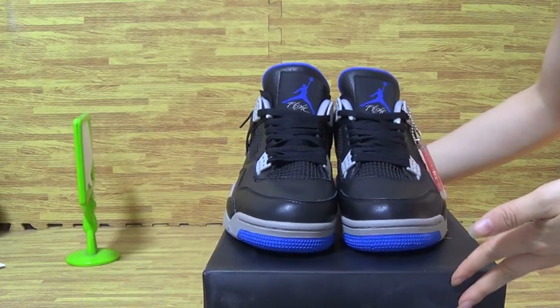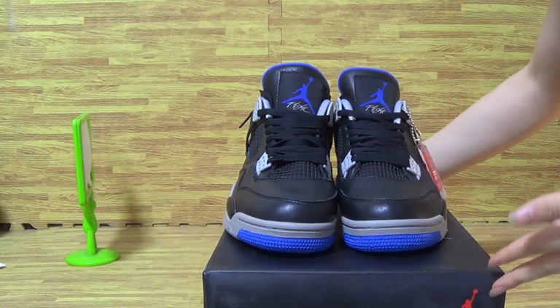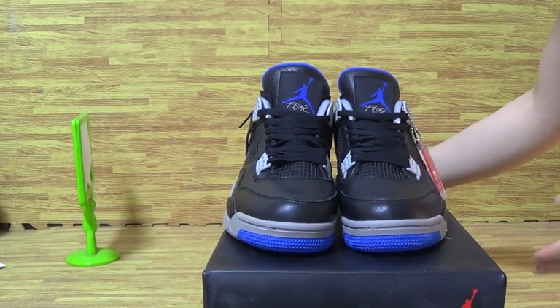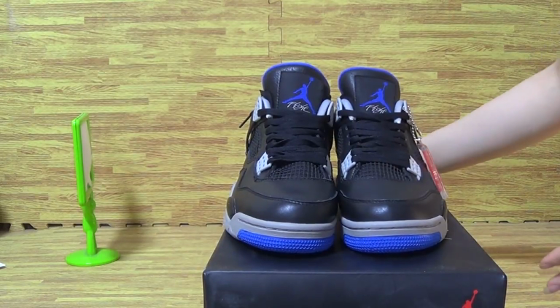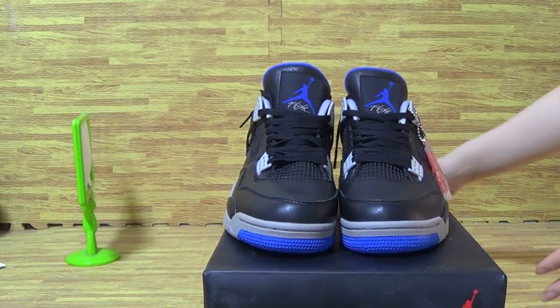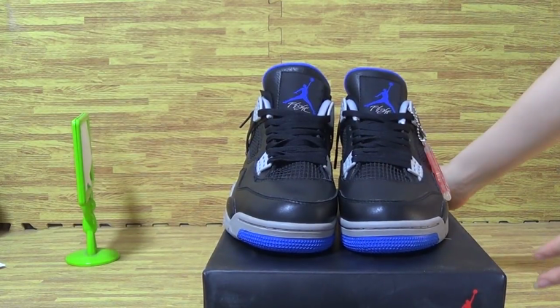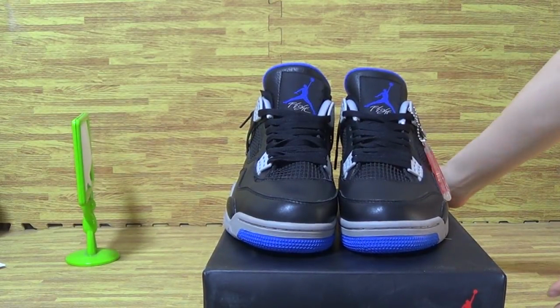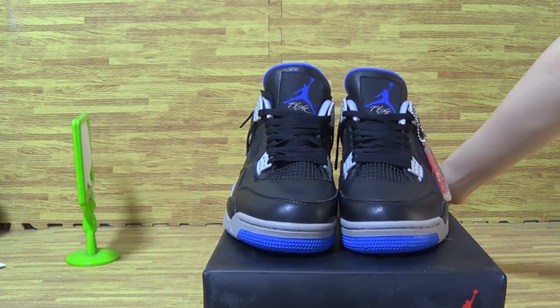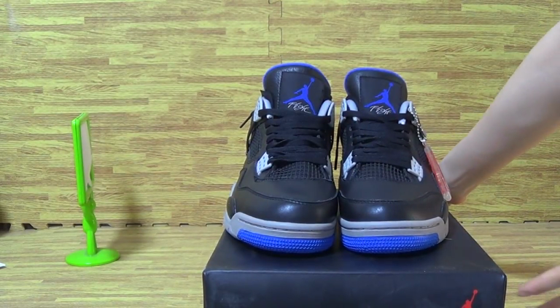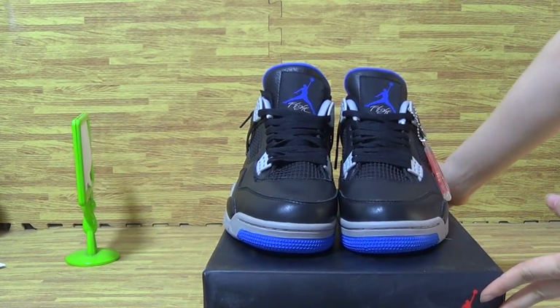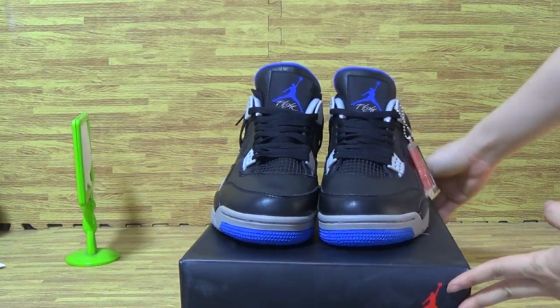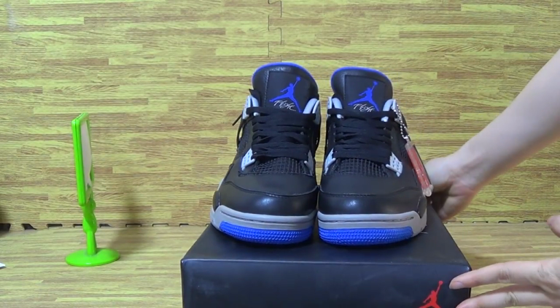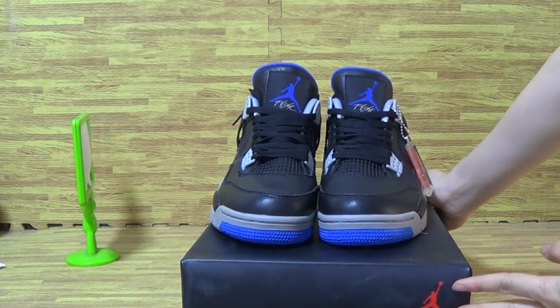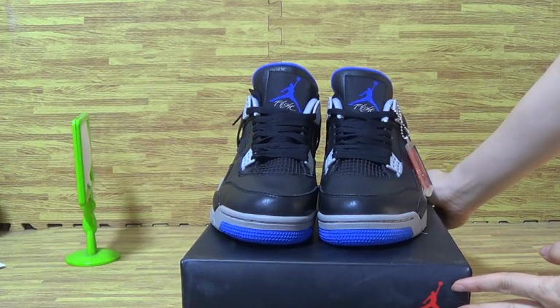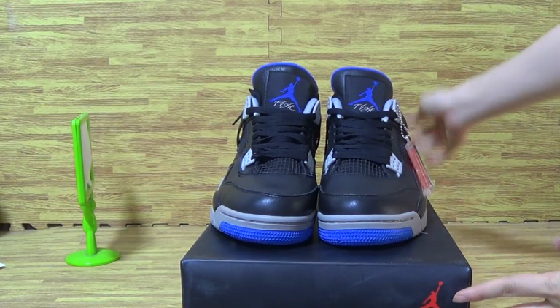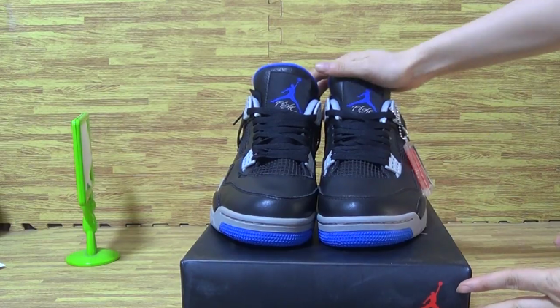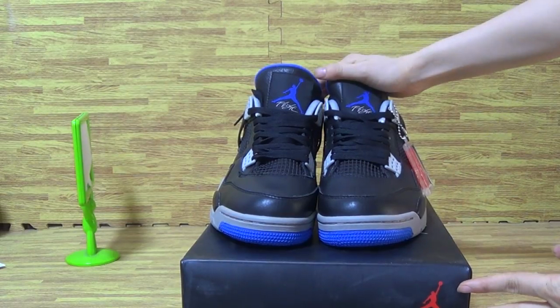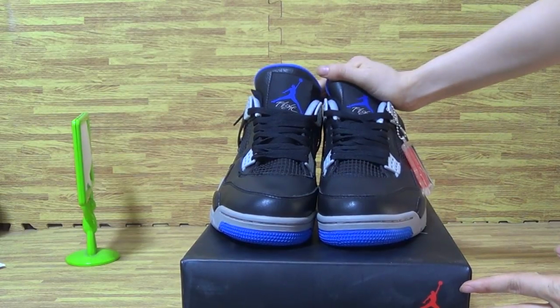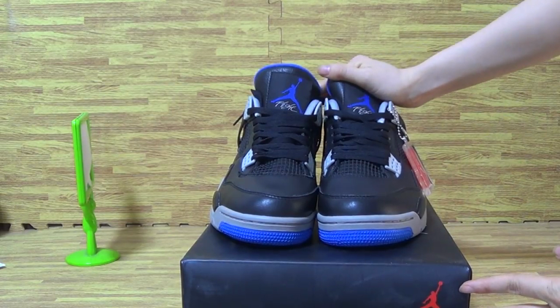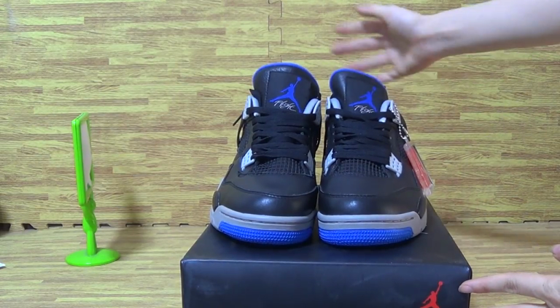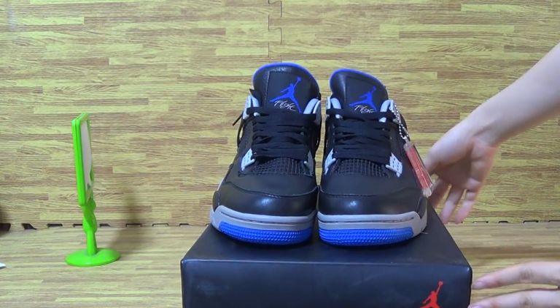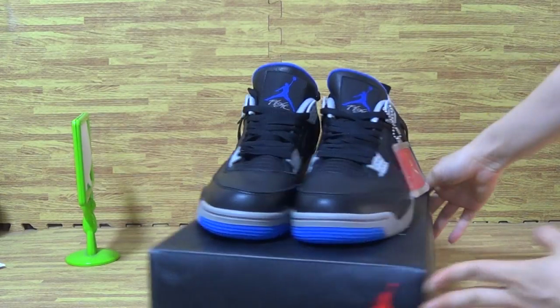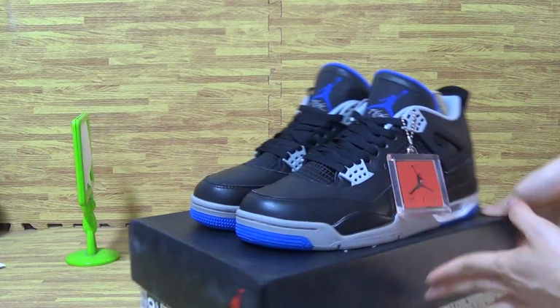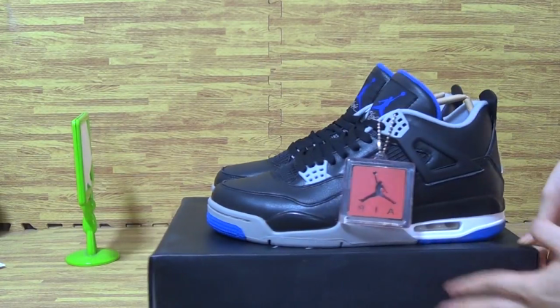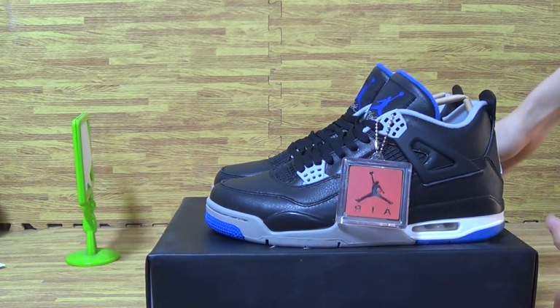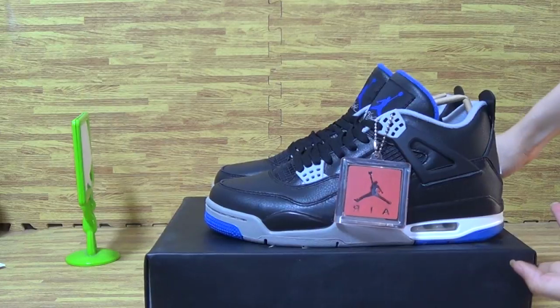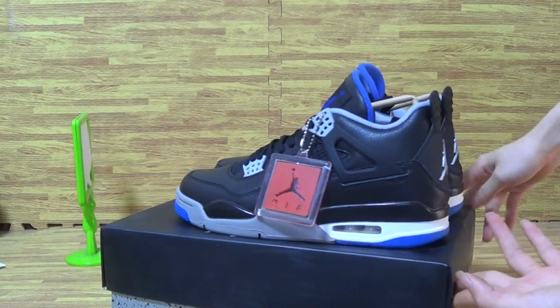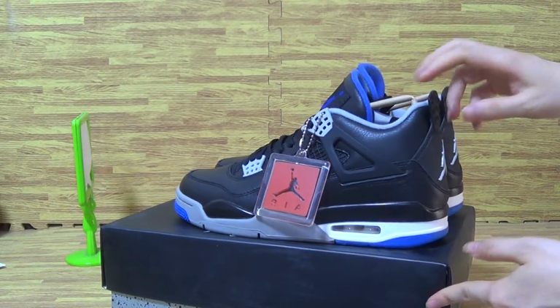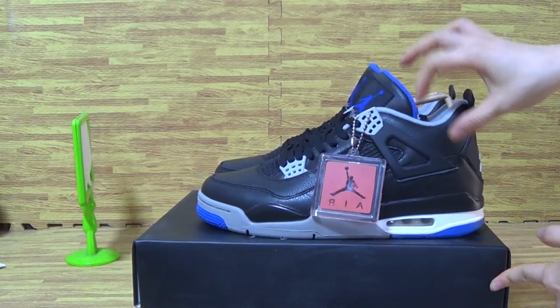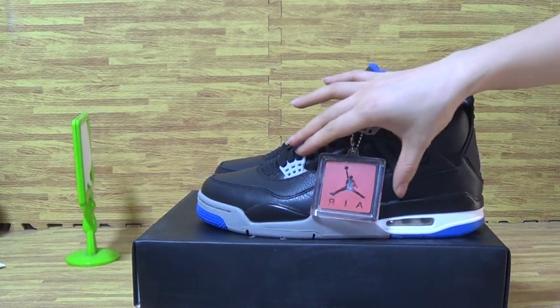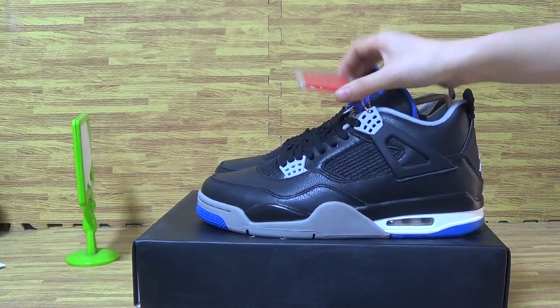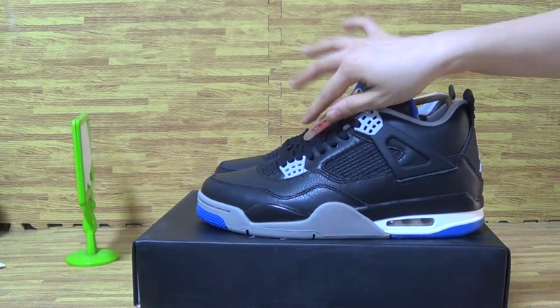Let's have a look at this pair of shoes. It's again Royal Jordan 4, and we got today in great condition and nice colorway with premium shoes up.